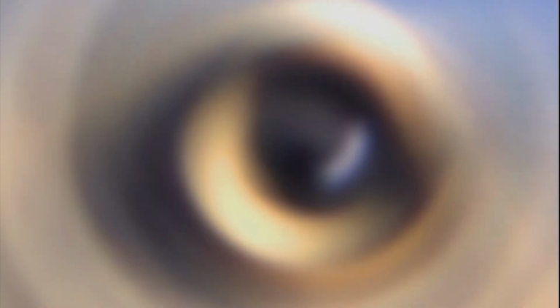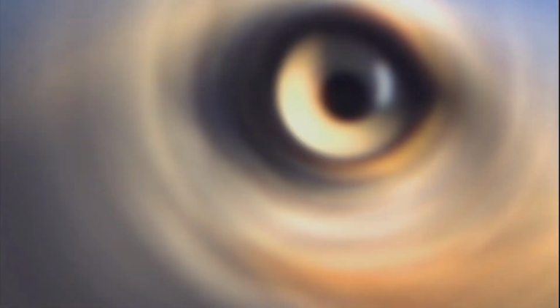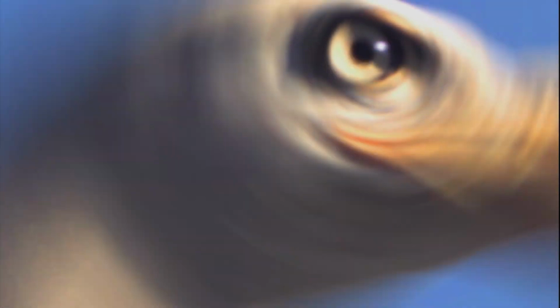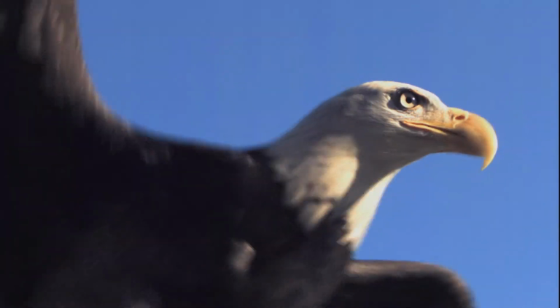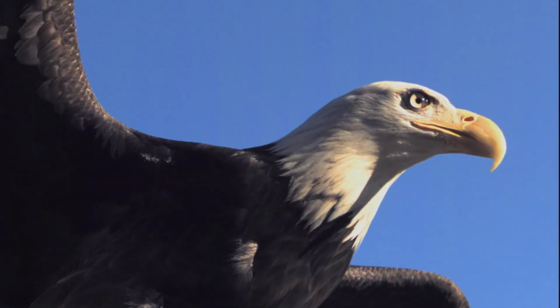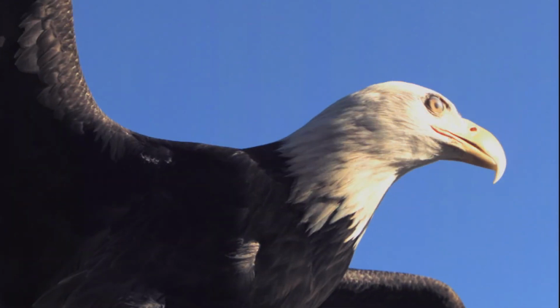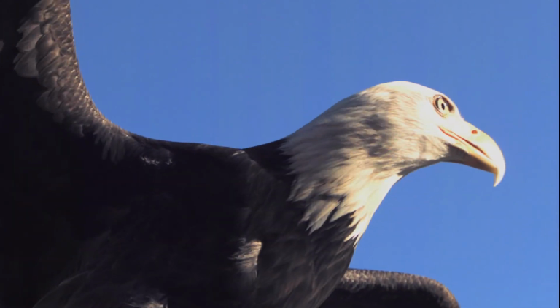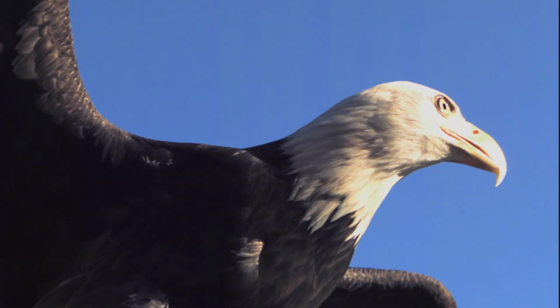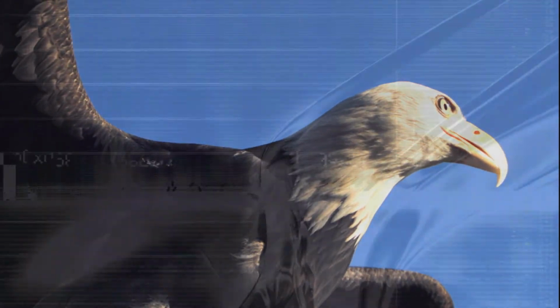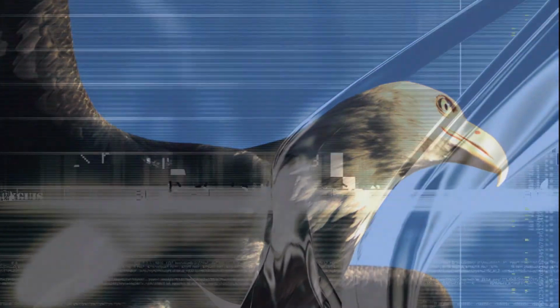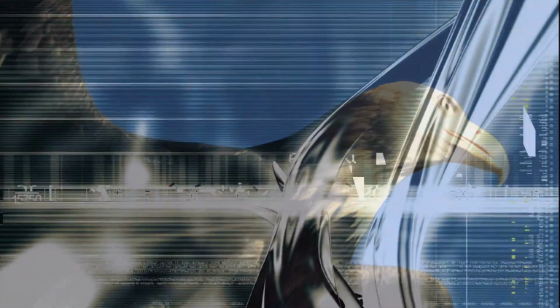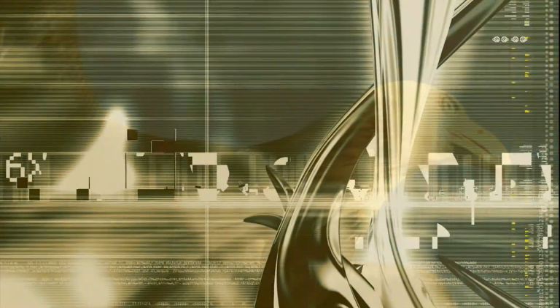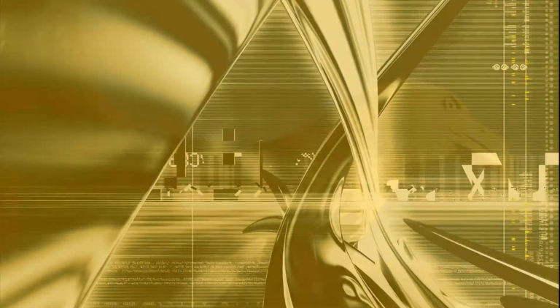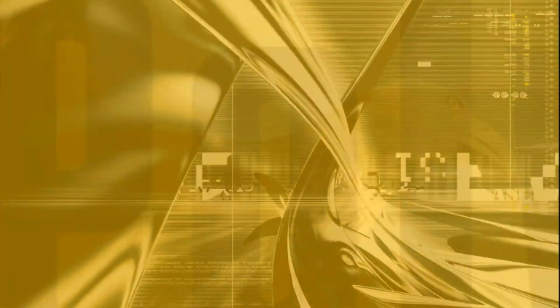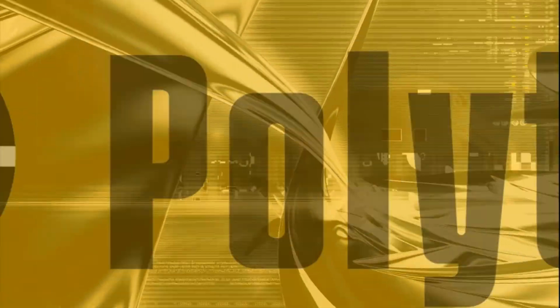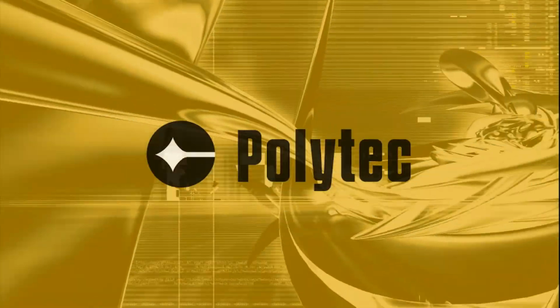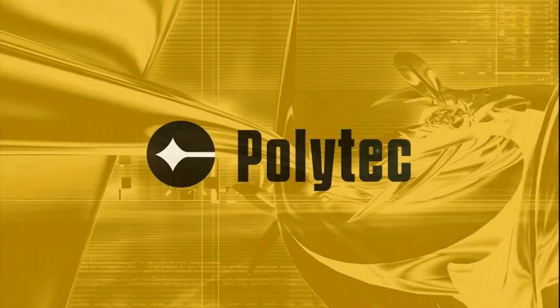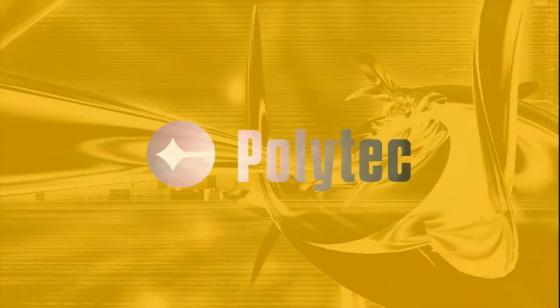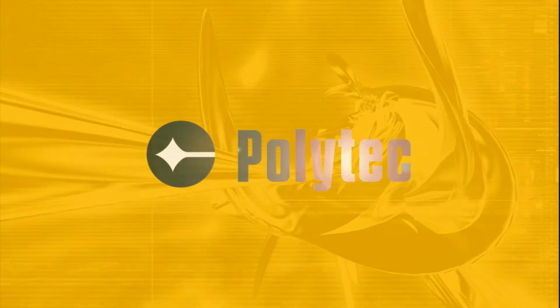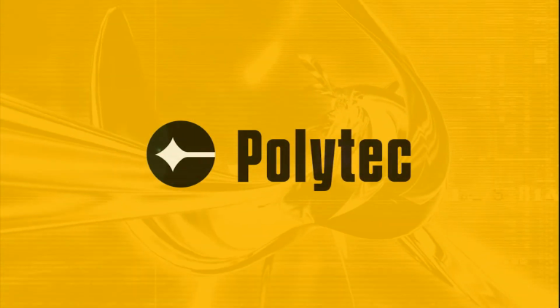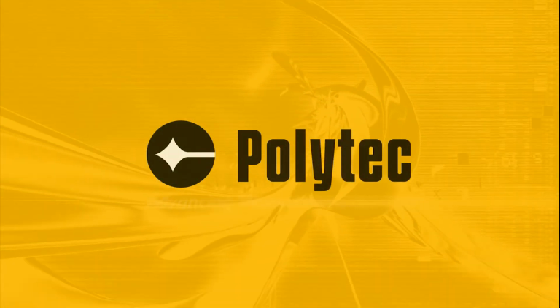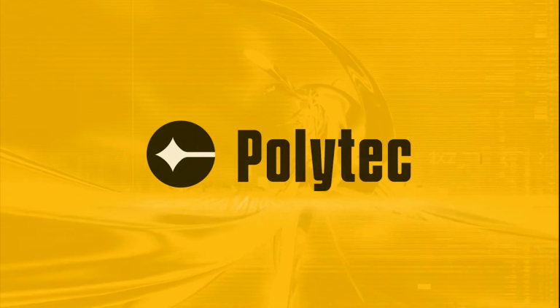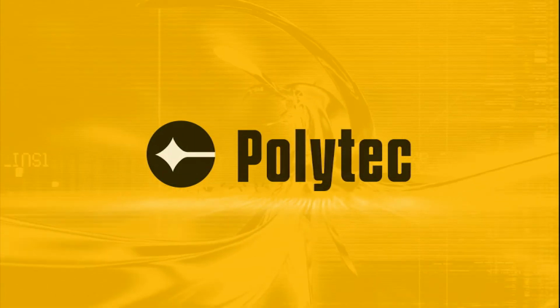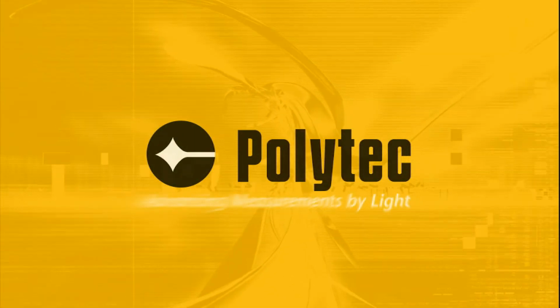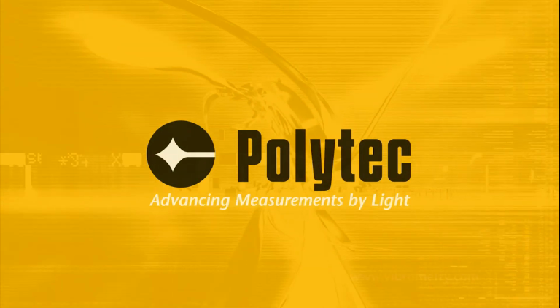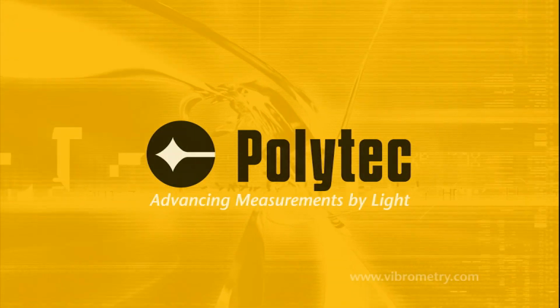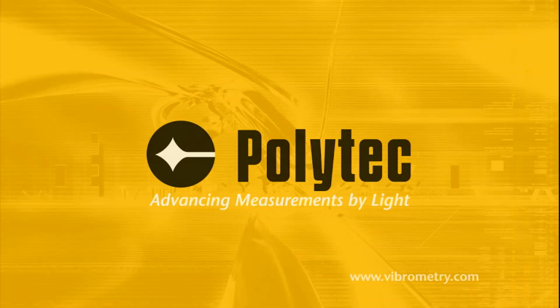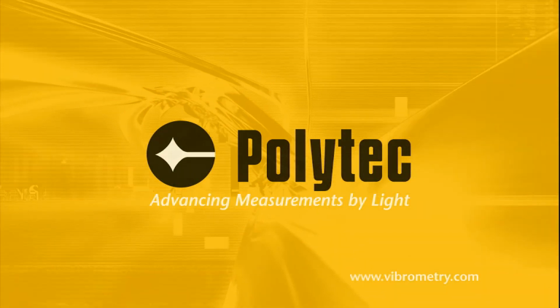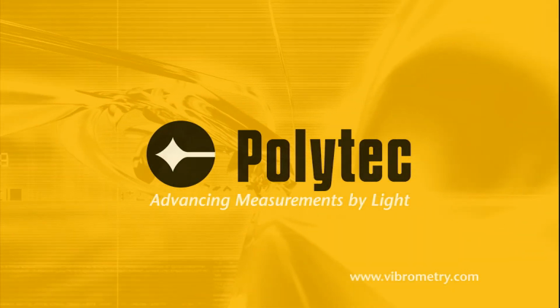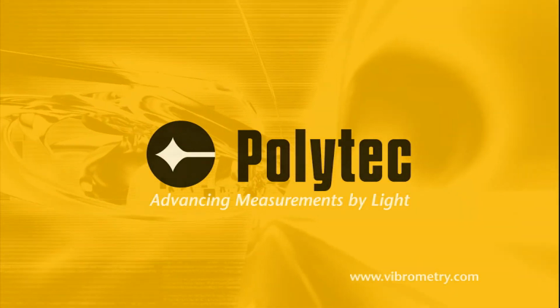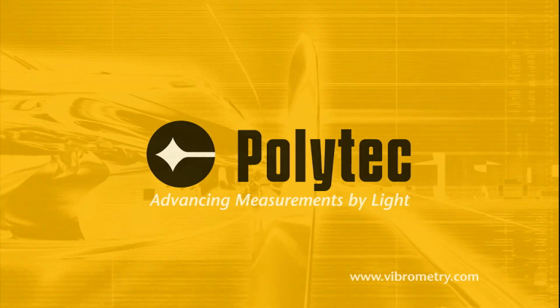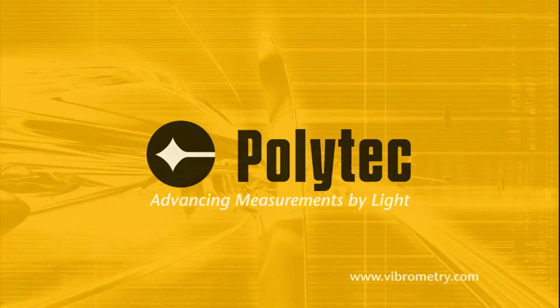Benefit from these critical advantages today. To learn more about the technology, call us or visit our website. Polytech, advancing measurements by light.